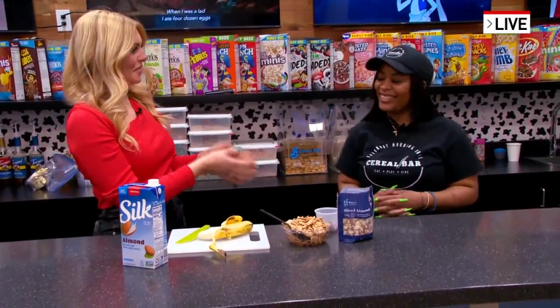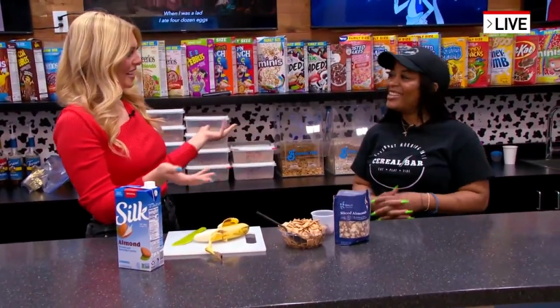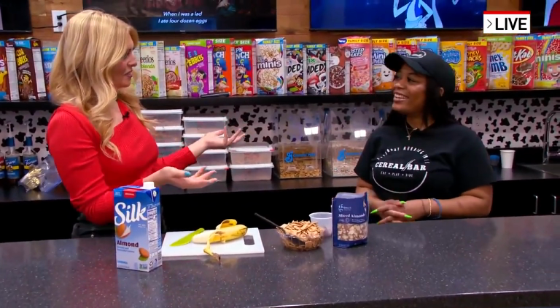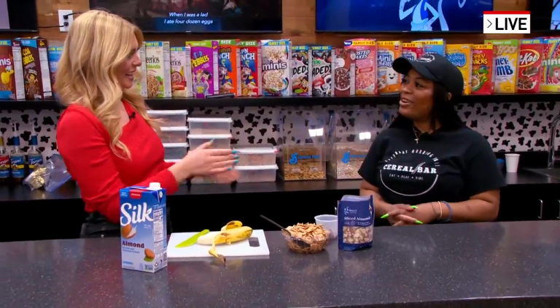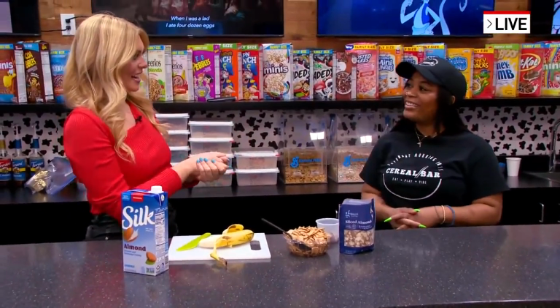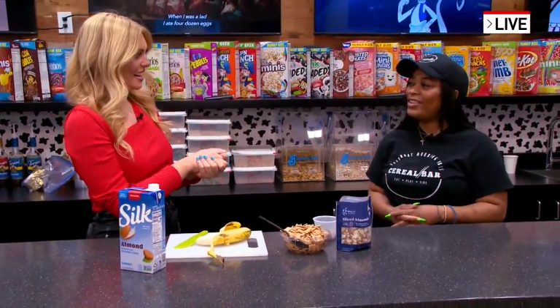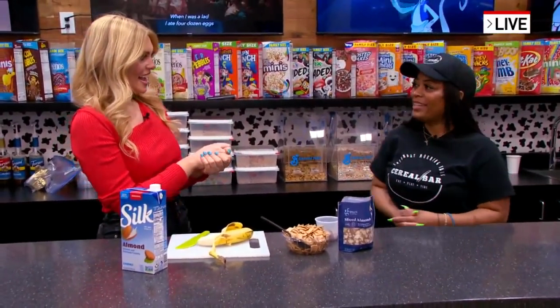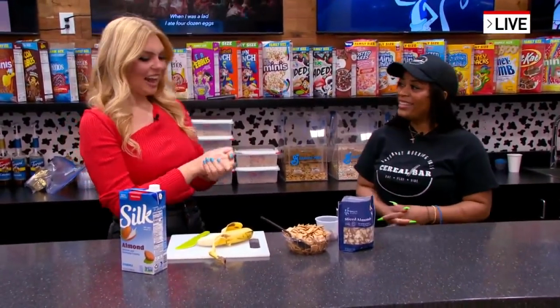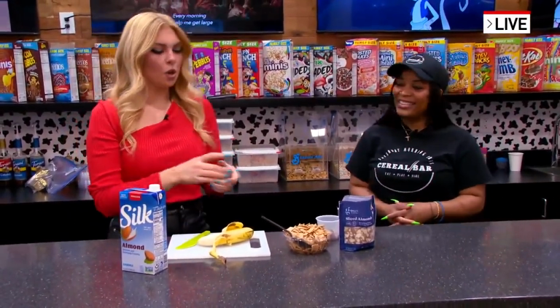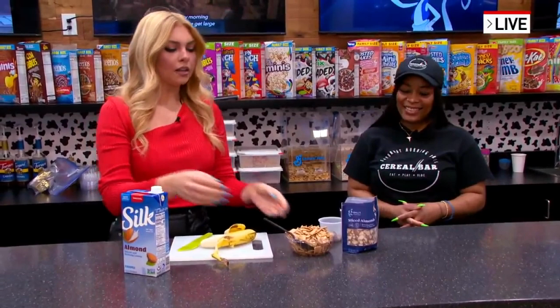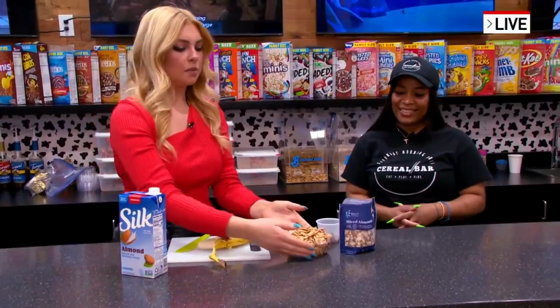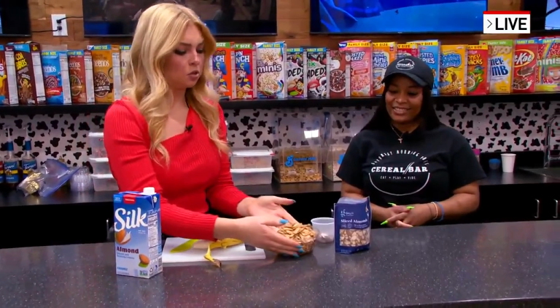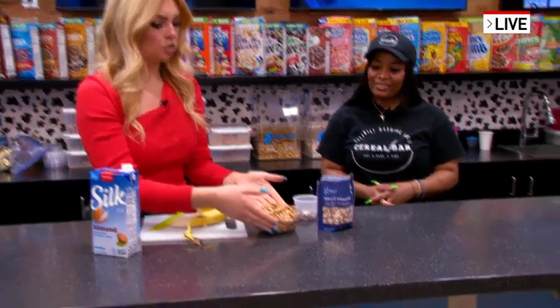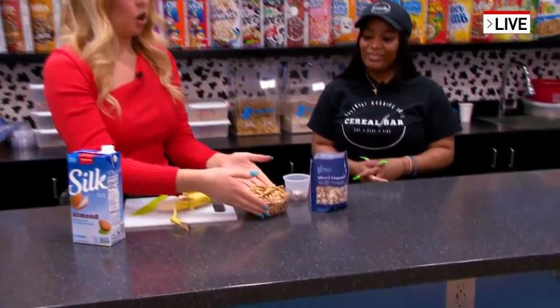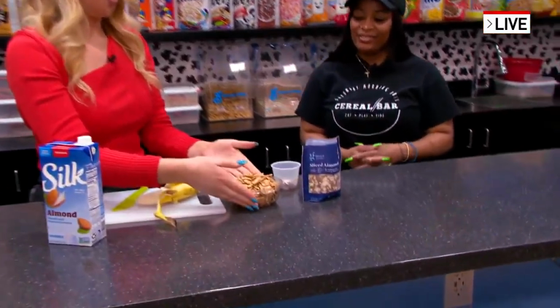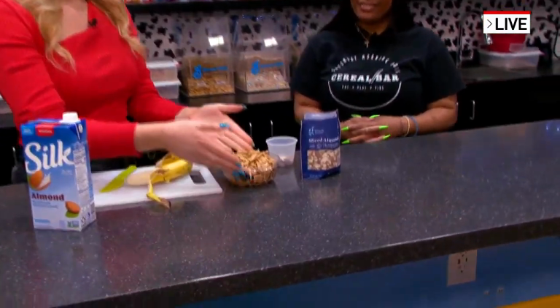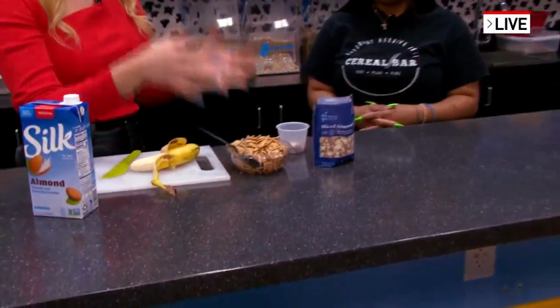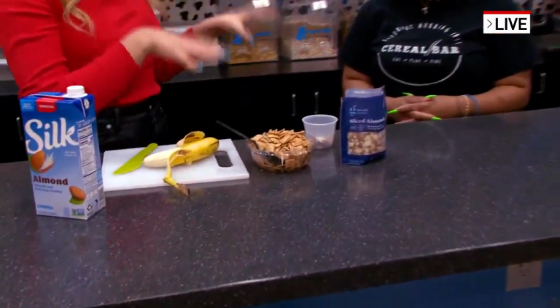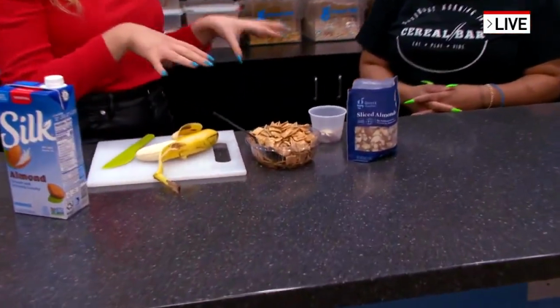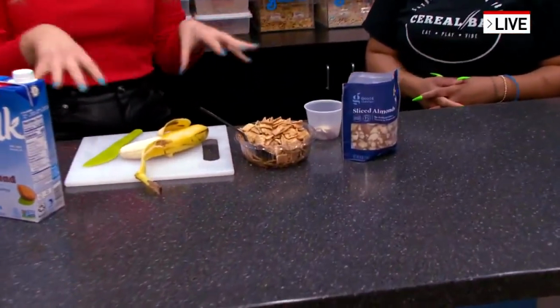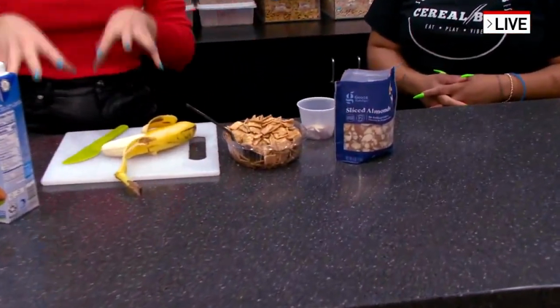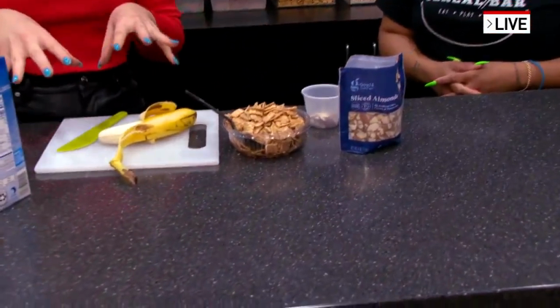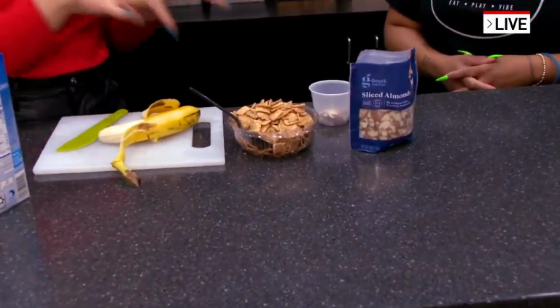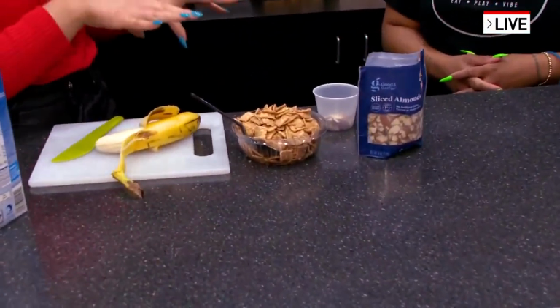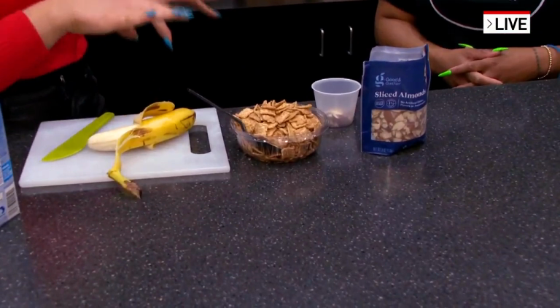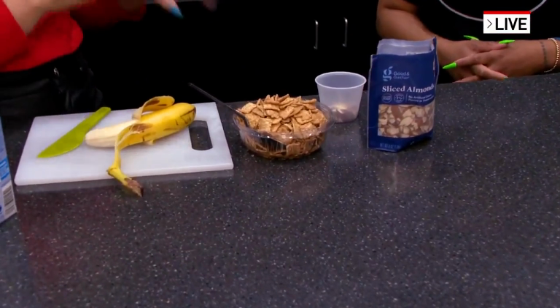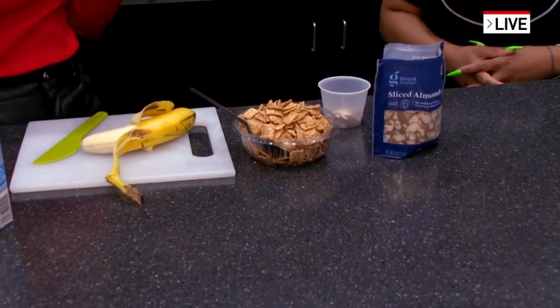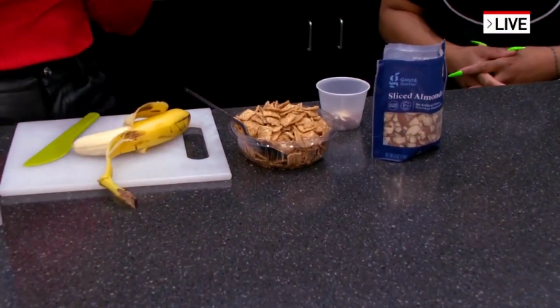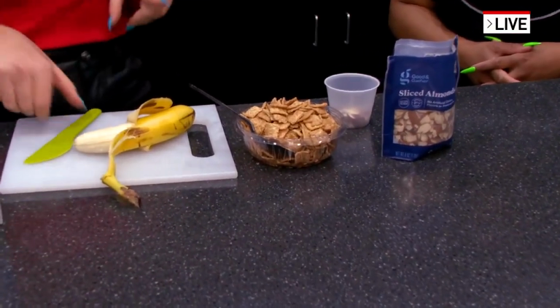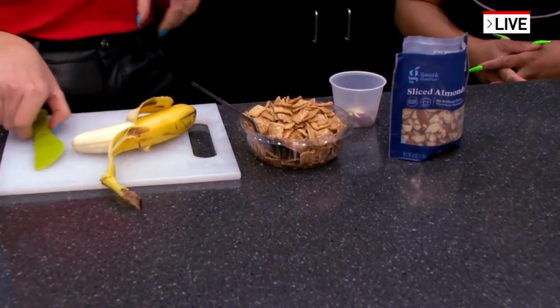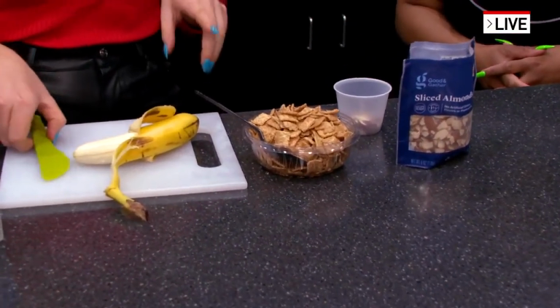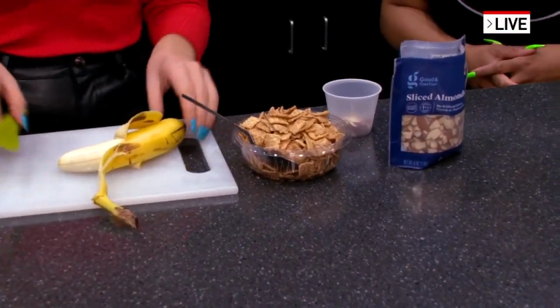Good morning. Thanks for coming. So I love cinnamon toast crunch, and Ariel is helping me come up with a bowl that I think I'll like. Can you kind of describe what we're doing here?